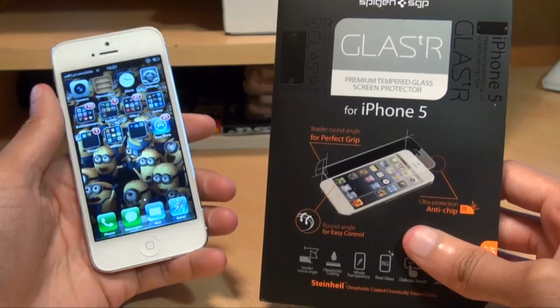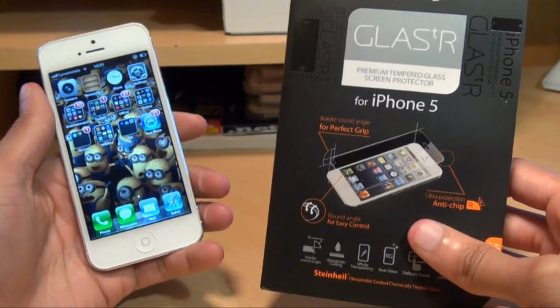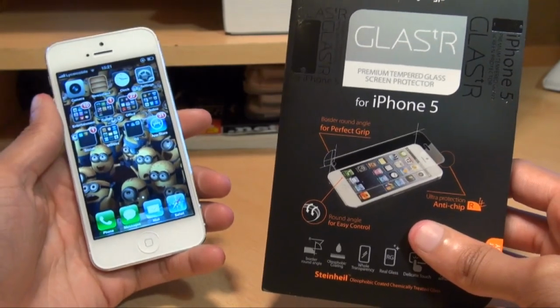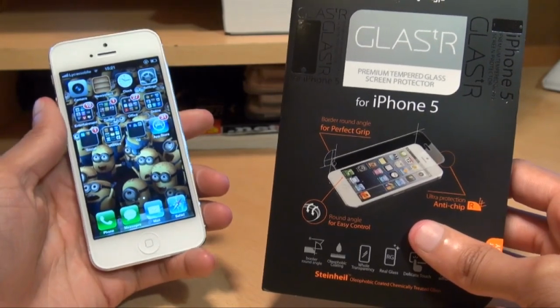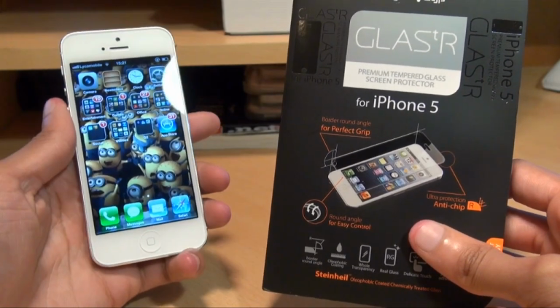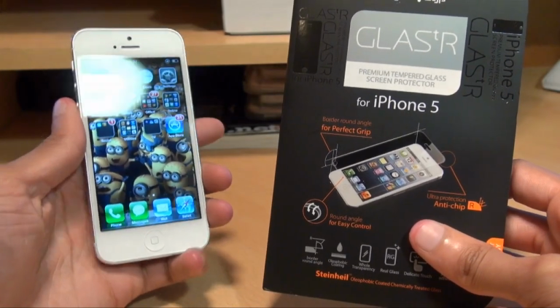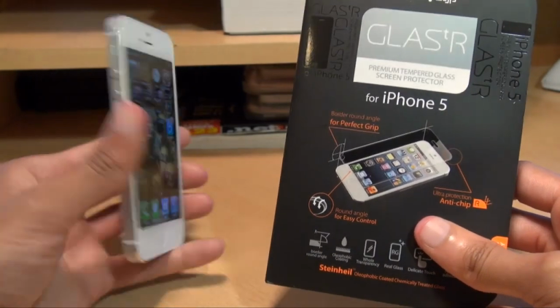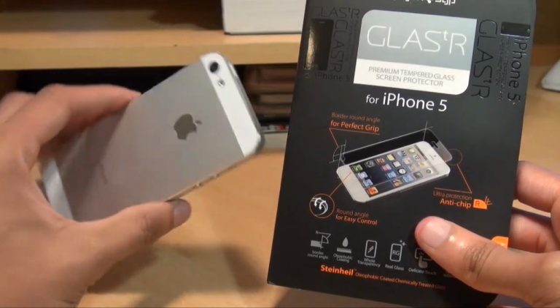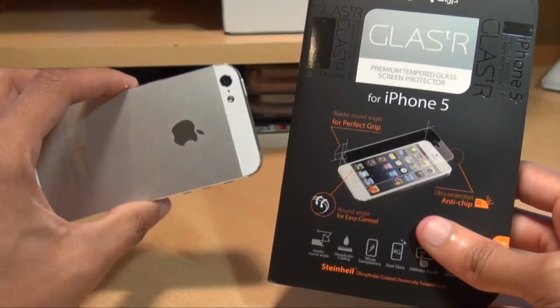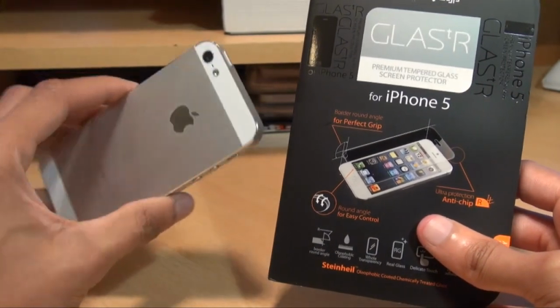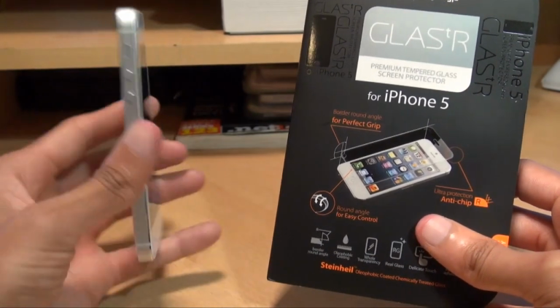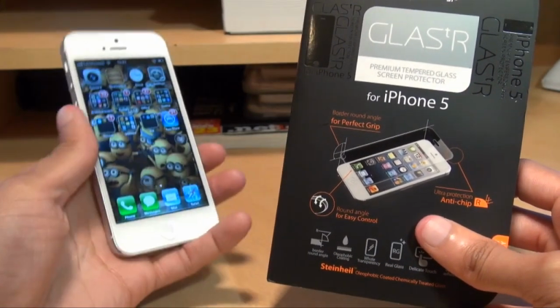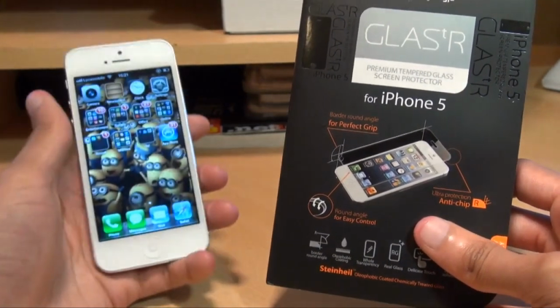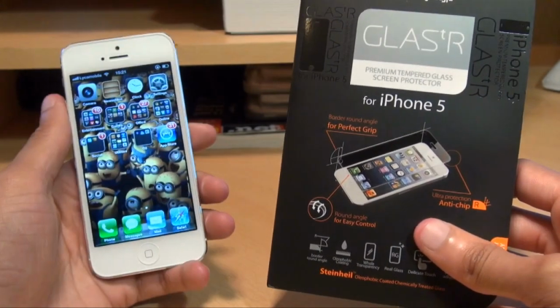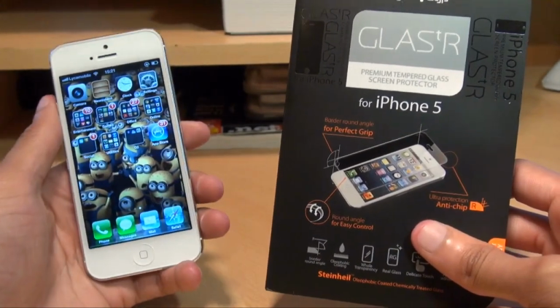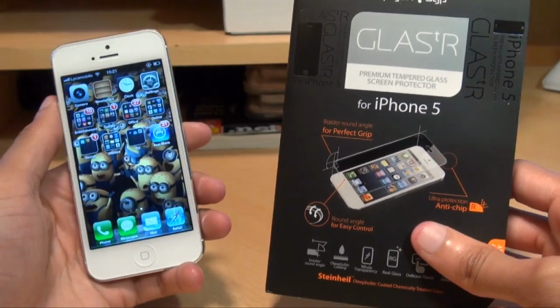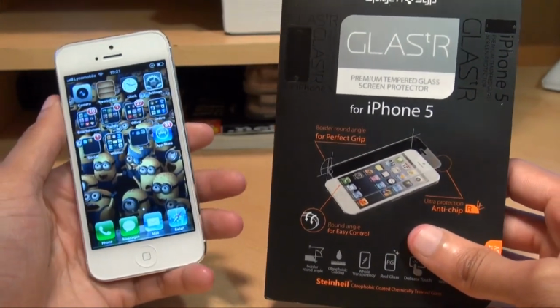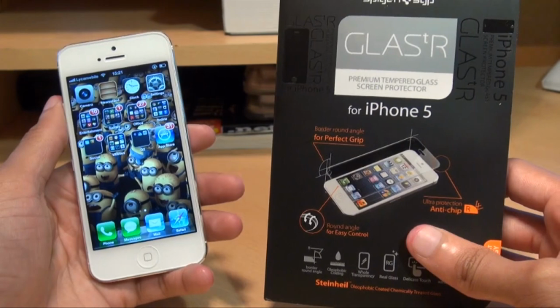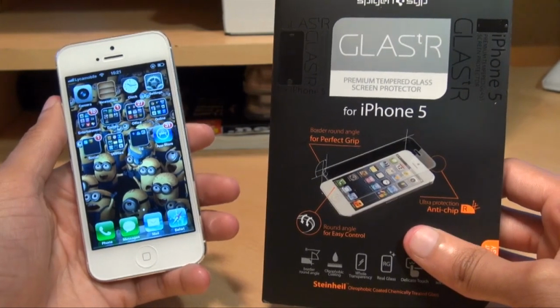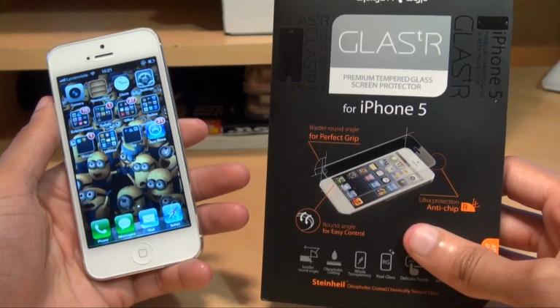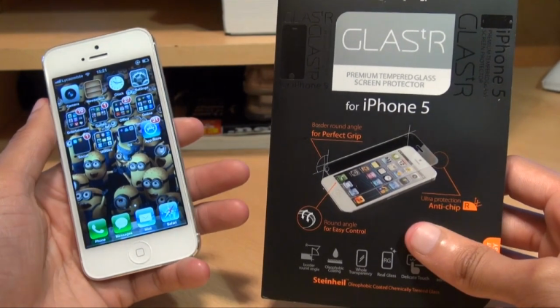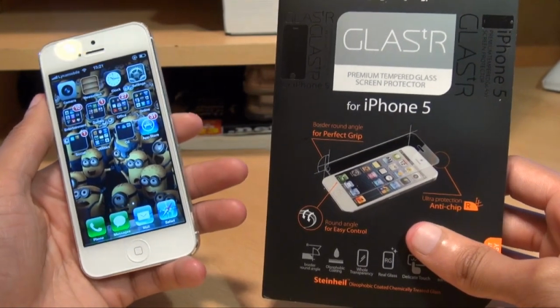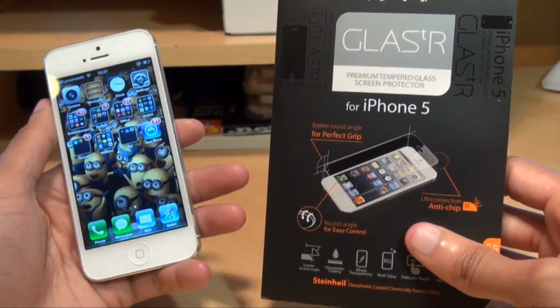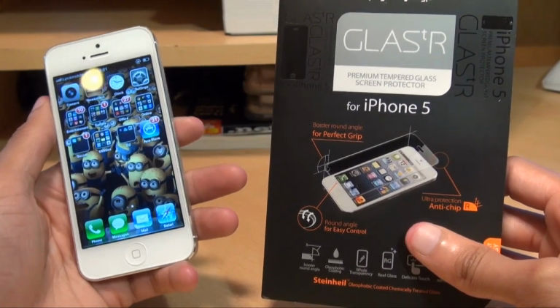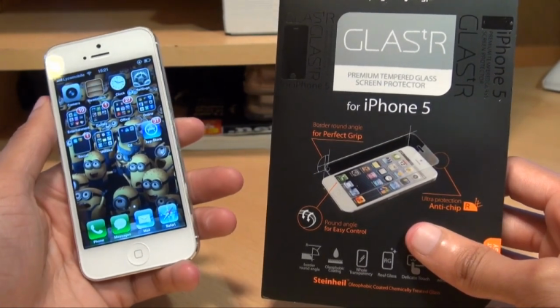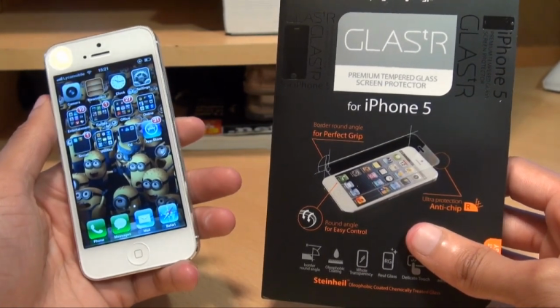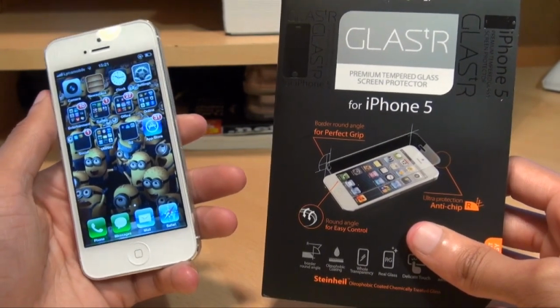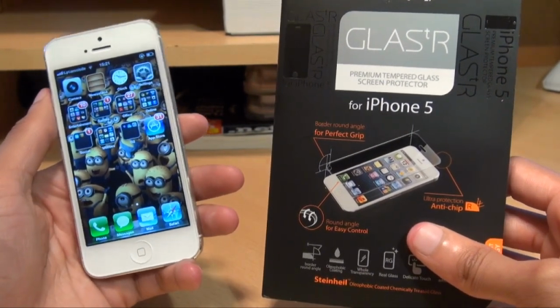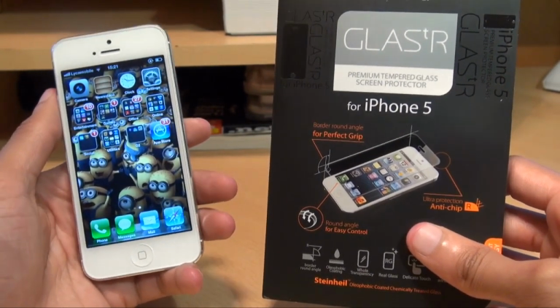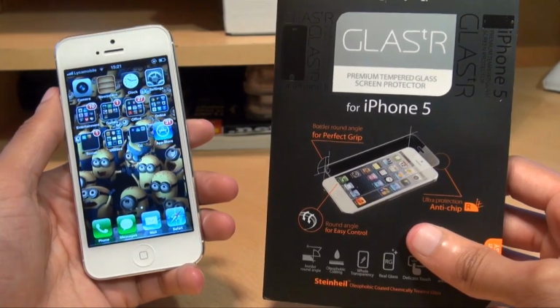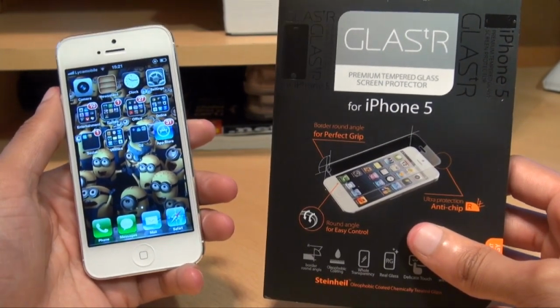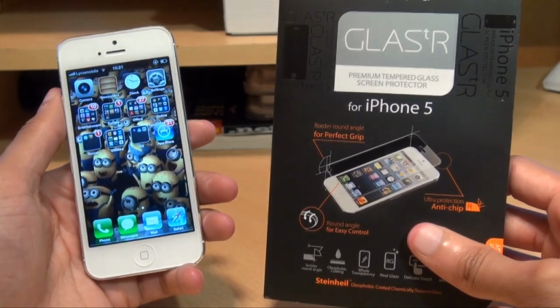Hi guys, it's Inam Gafoor here with the Apple iPhone 5 and we're going to be taking a look at the Spigen SGP Glass T premium tempered glass screen protector for this device.